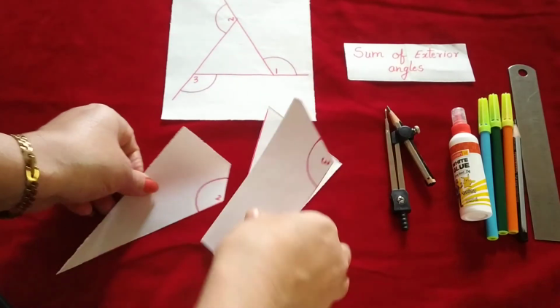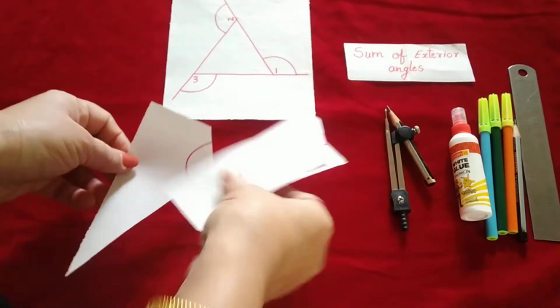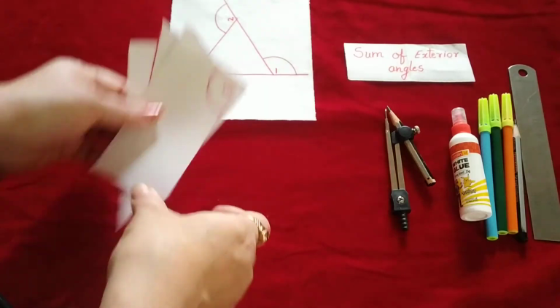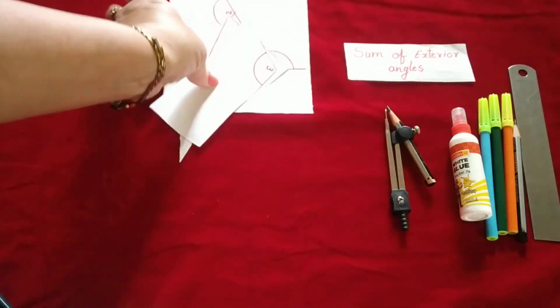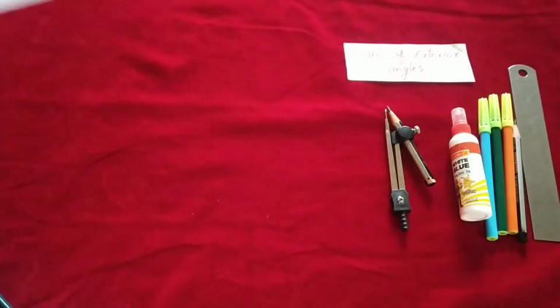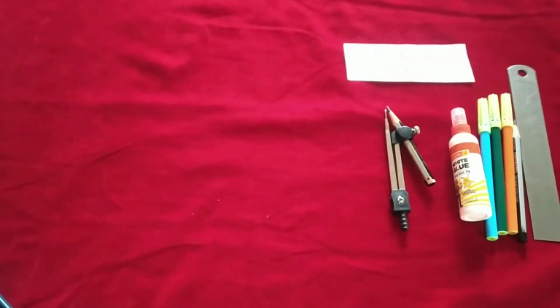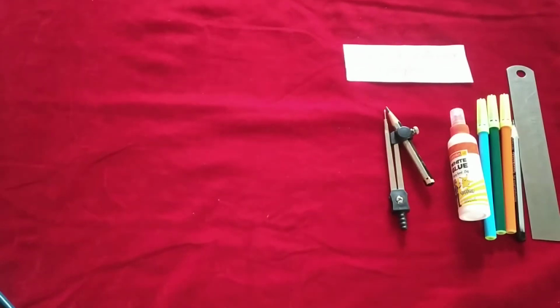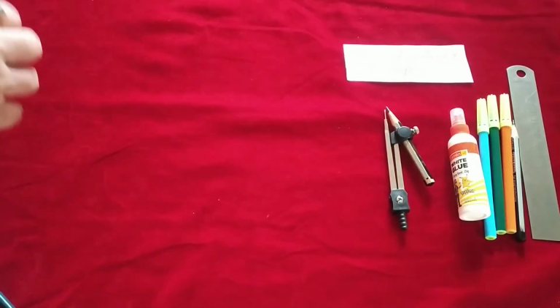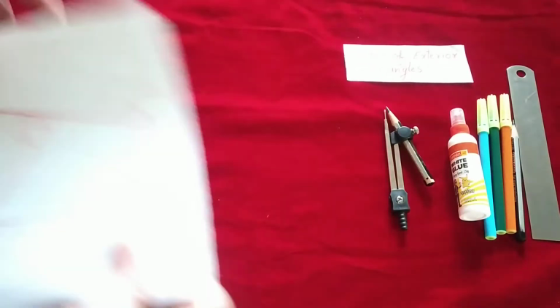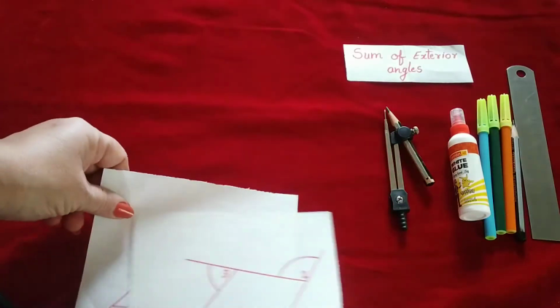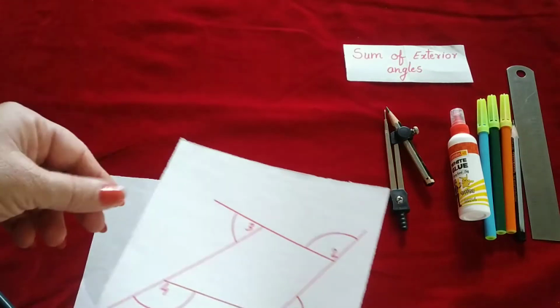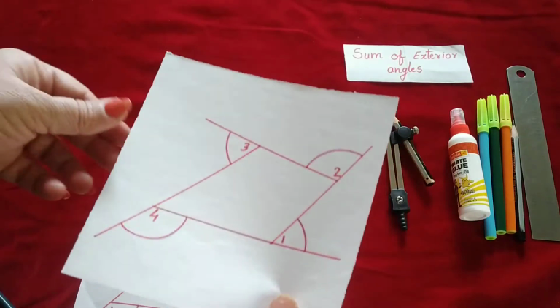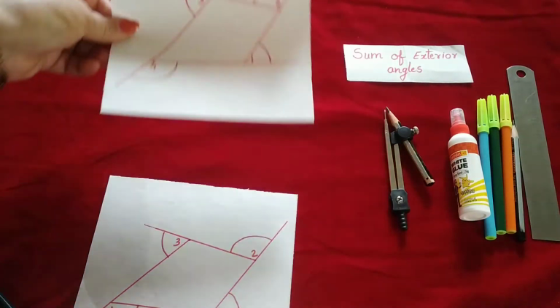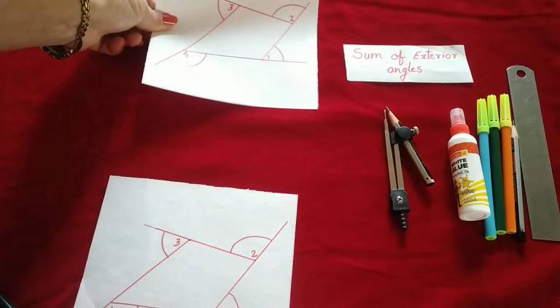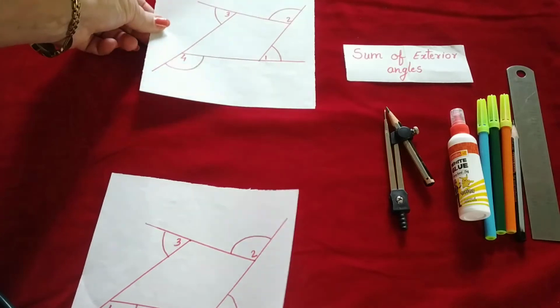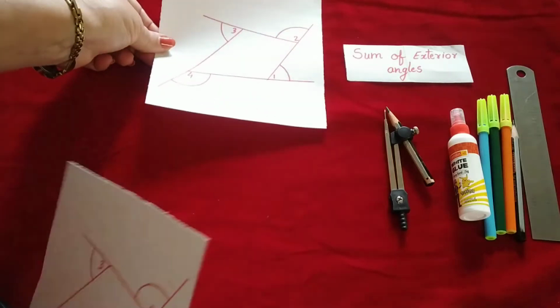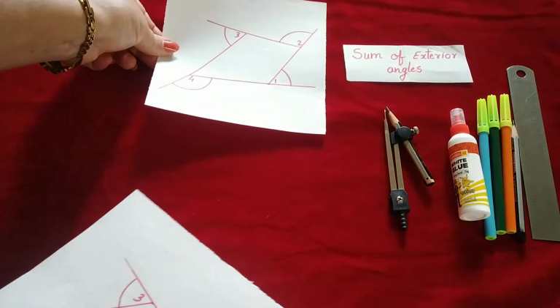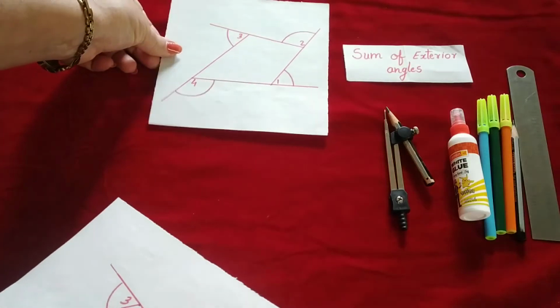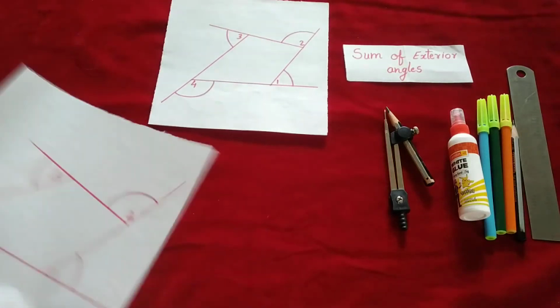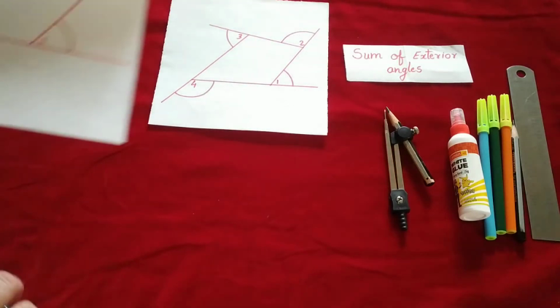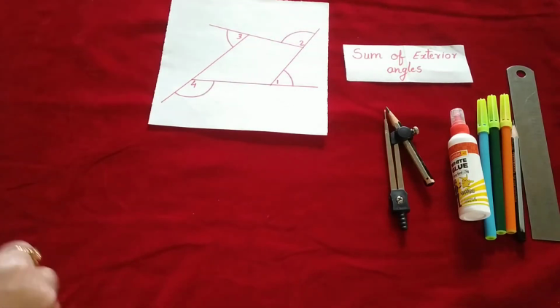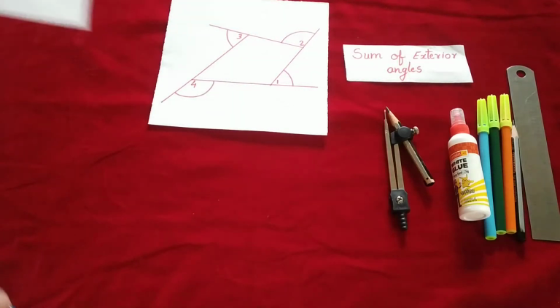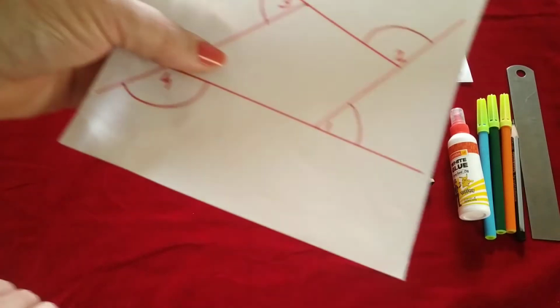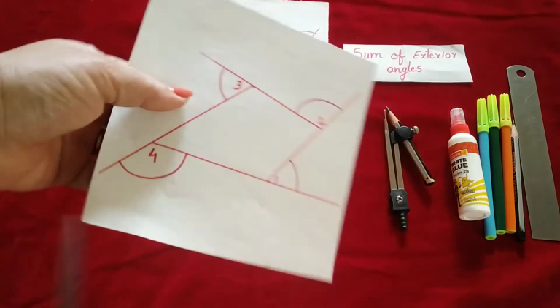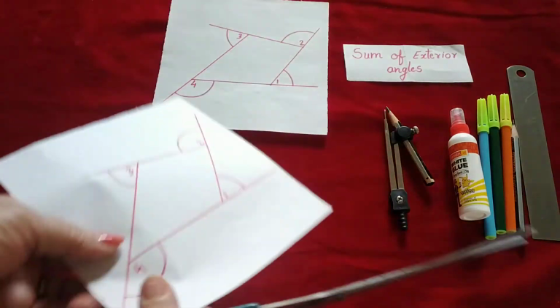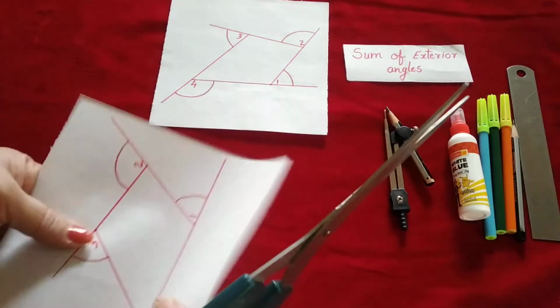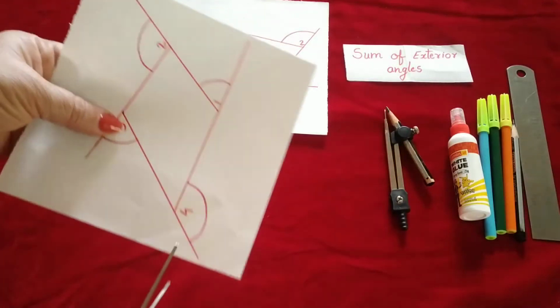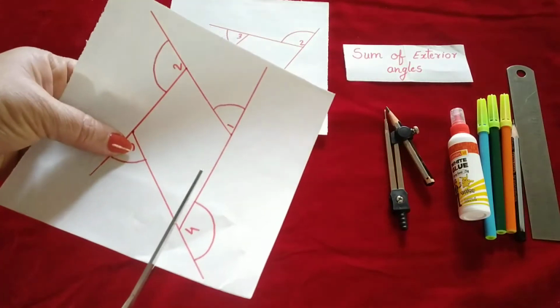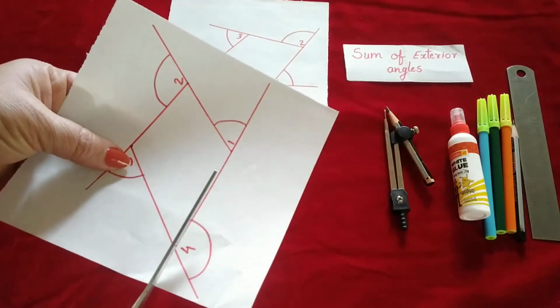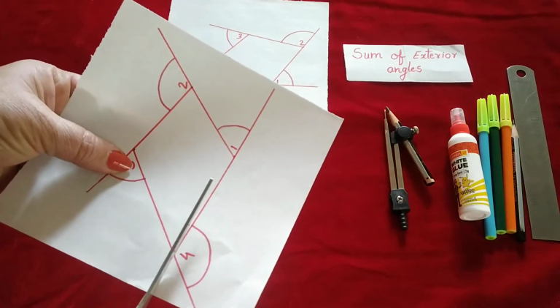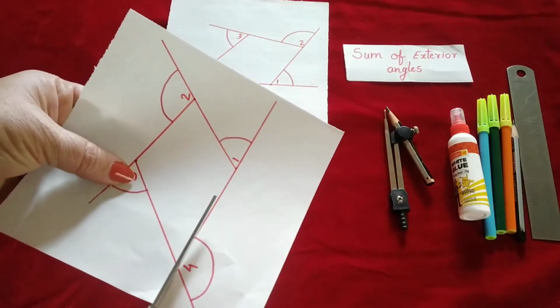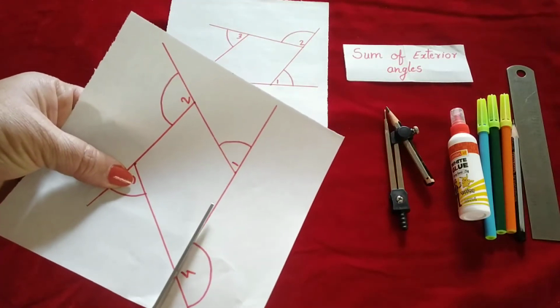Now the same activity we will do with the quadrilateral. Once again you need to stick one quadrilateral in your notebook, and the same quadrilateral again we are going to cut all four sides.